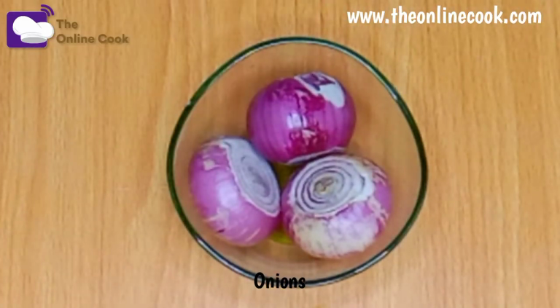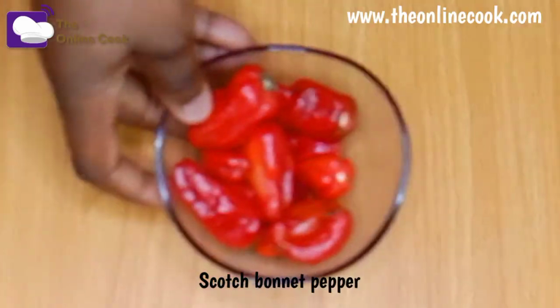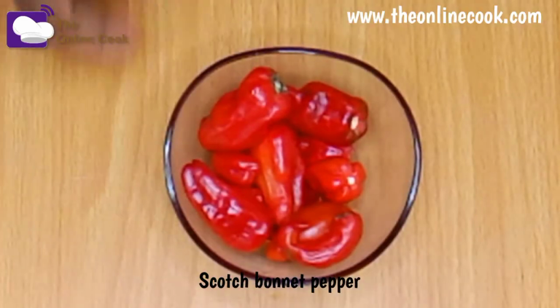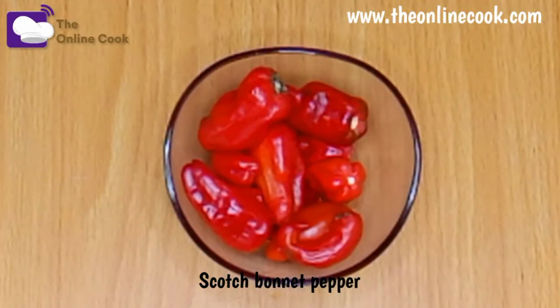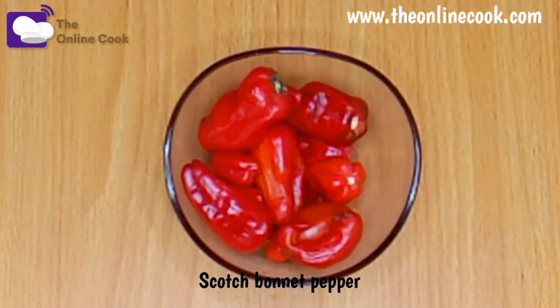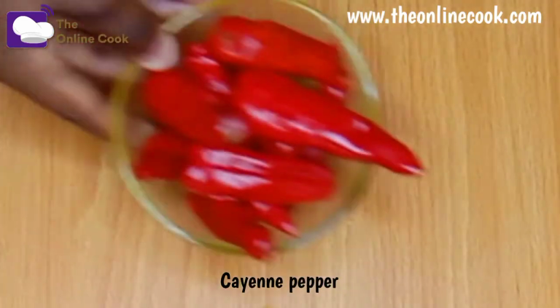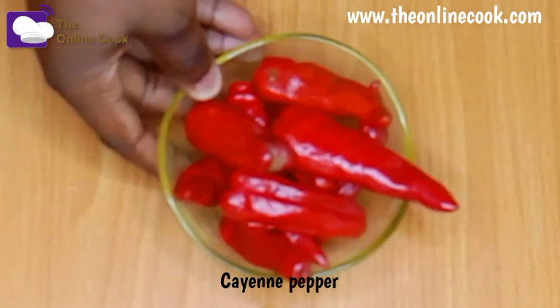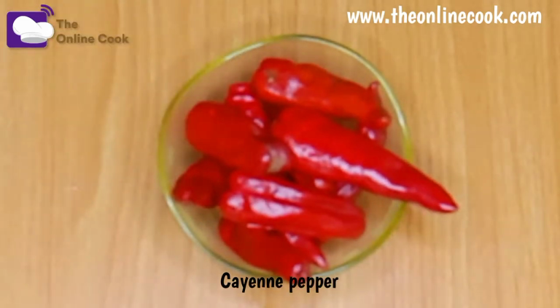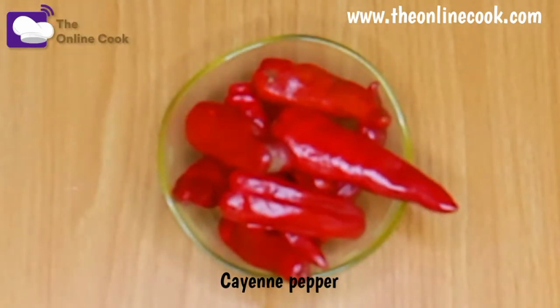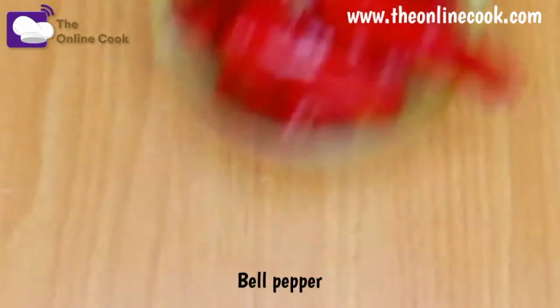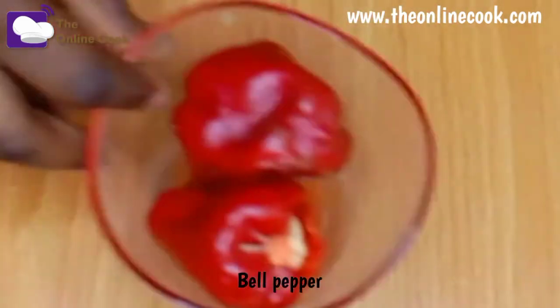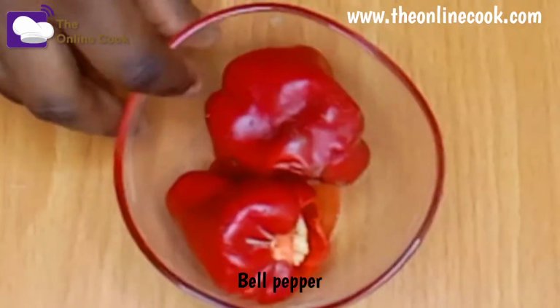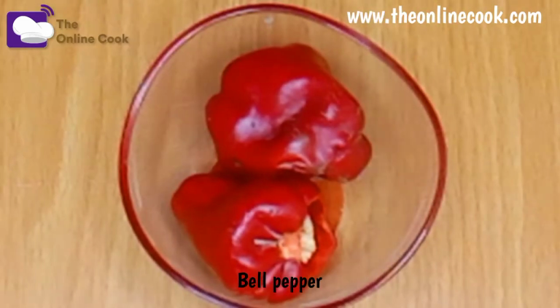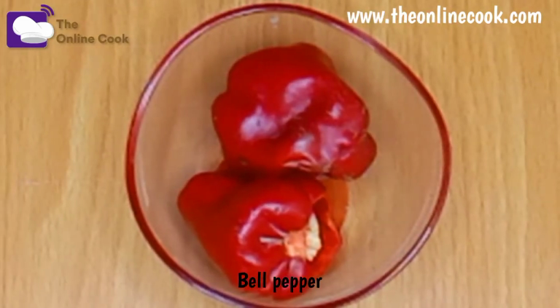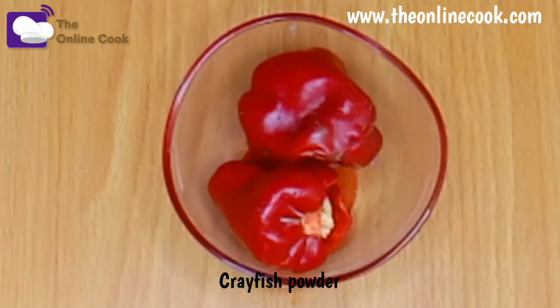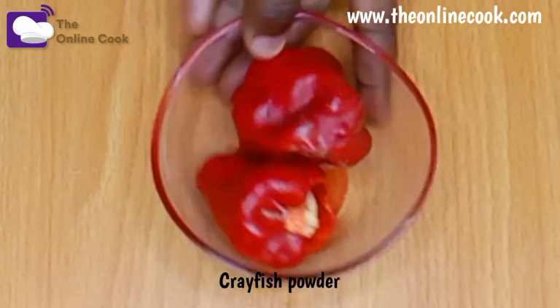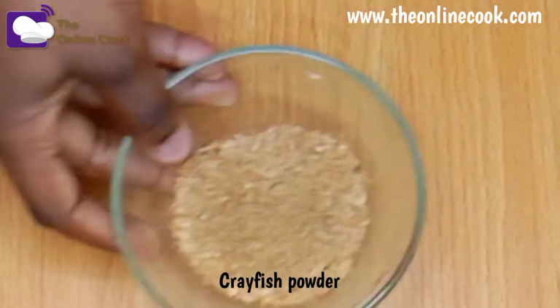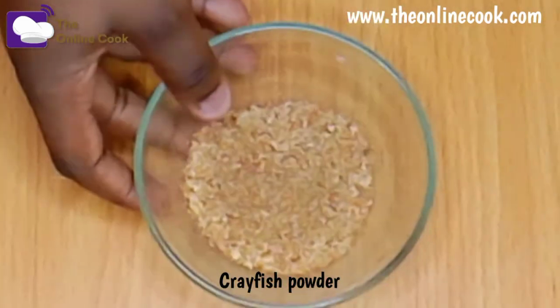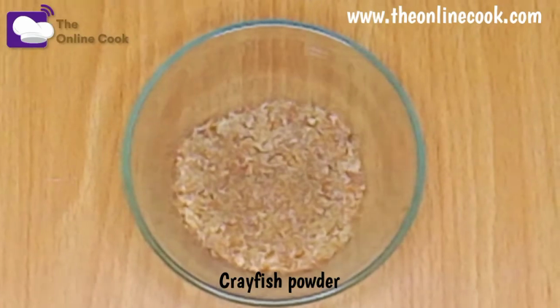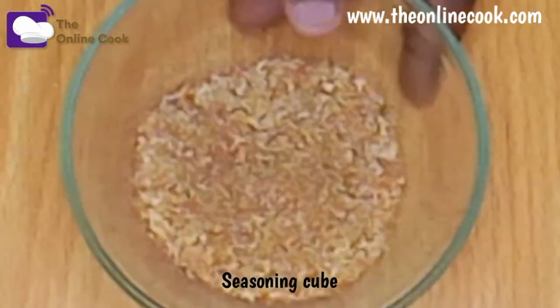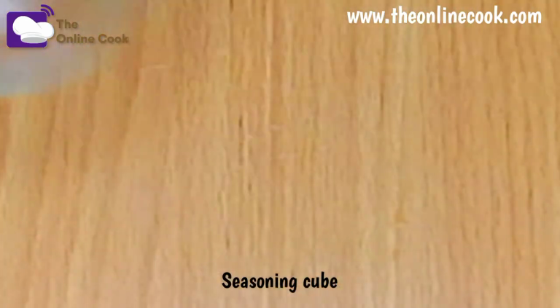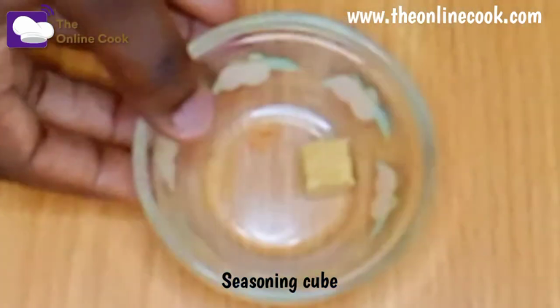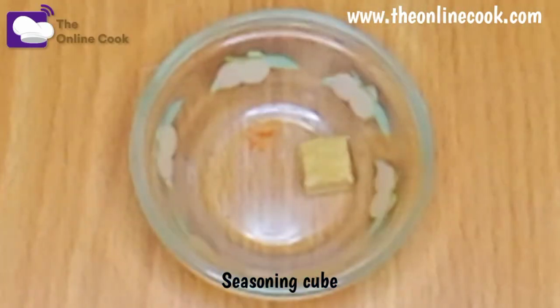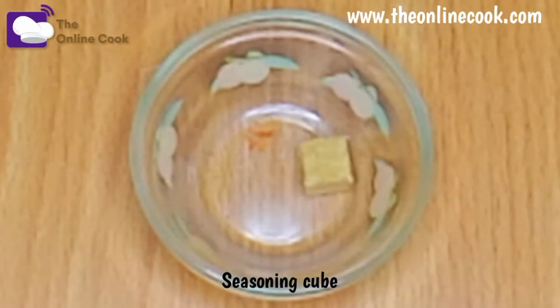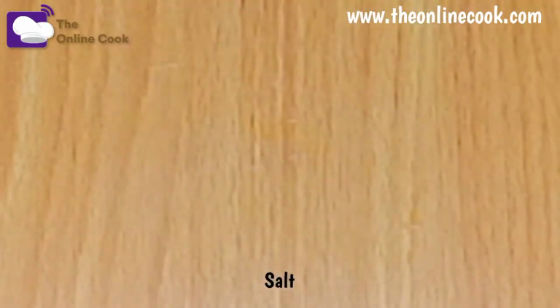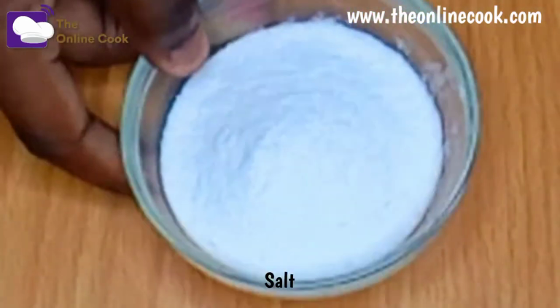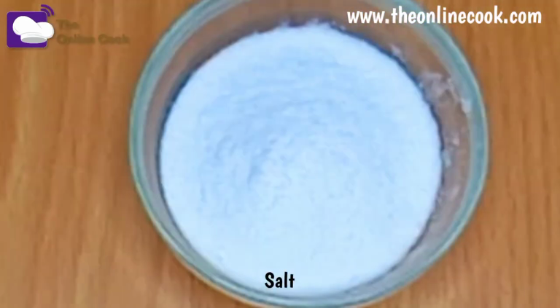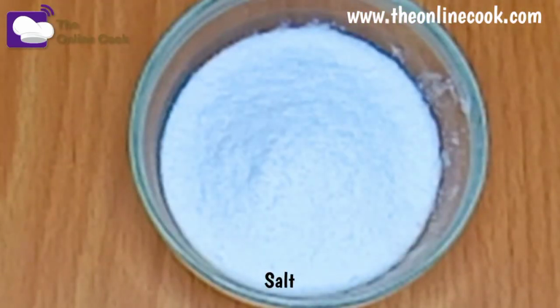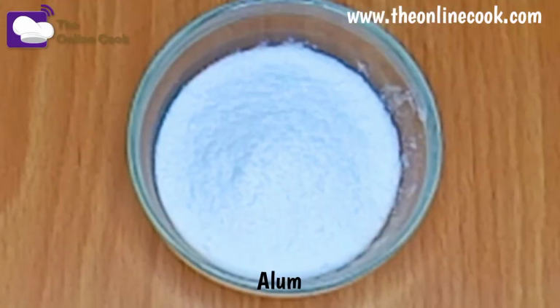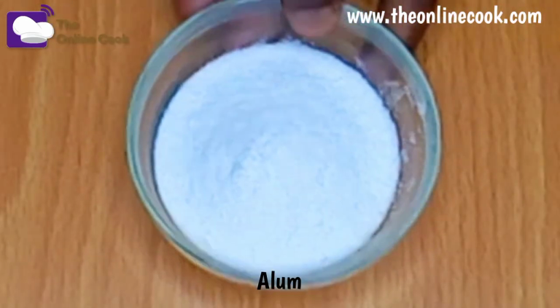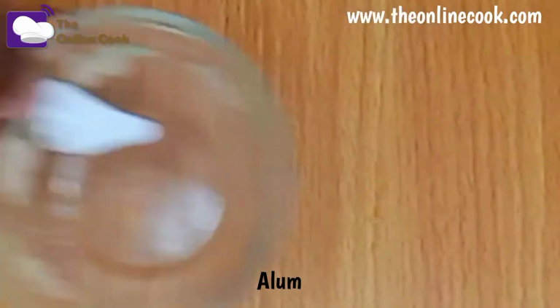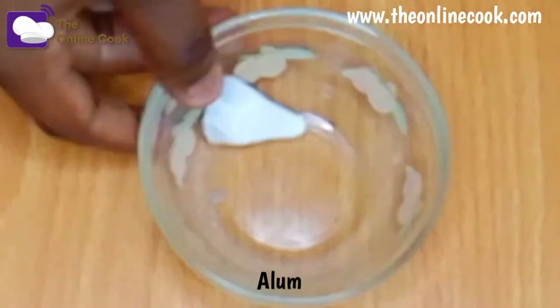onions, scotch bonnet pepper, cayenne pepper, bell pepper, crayfish powder, seasoning, crayfish salt, and alum.